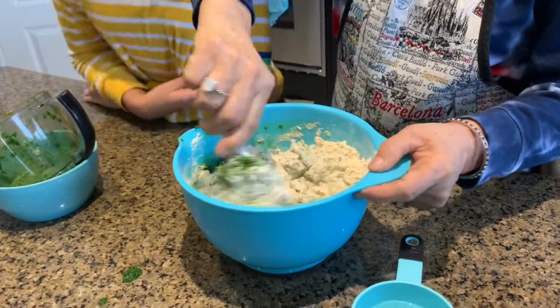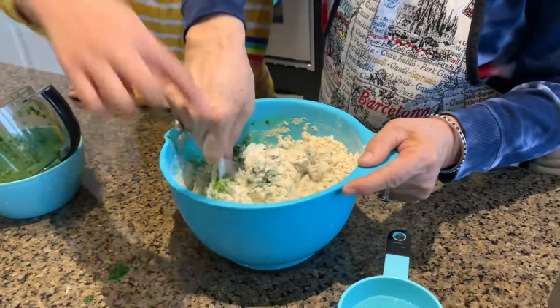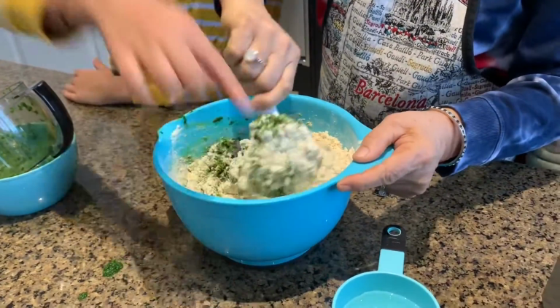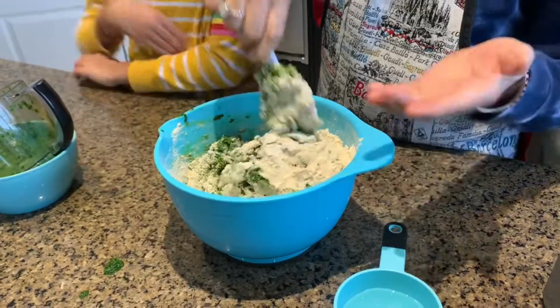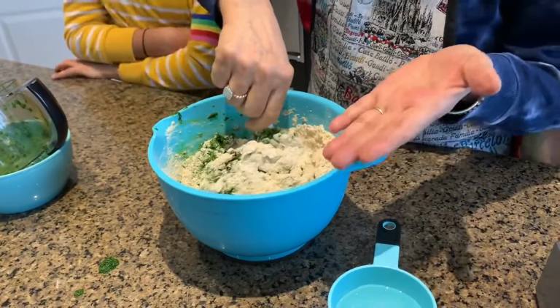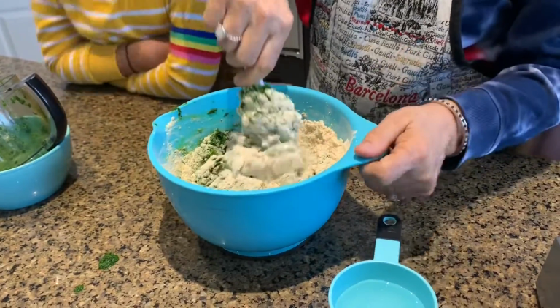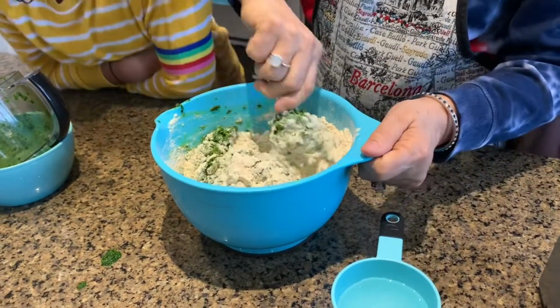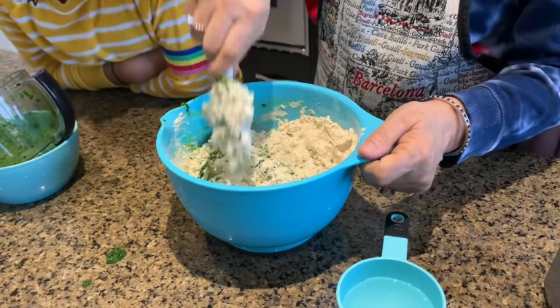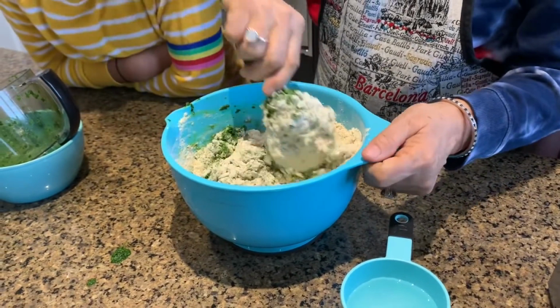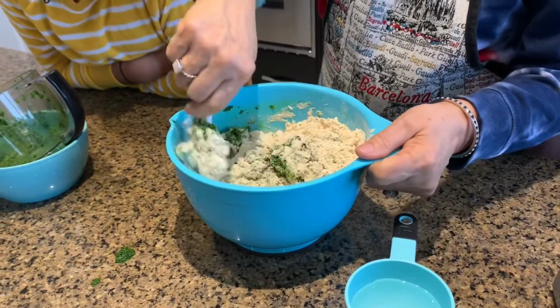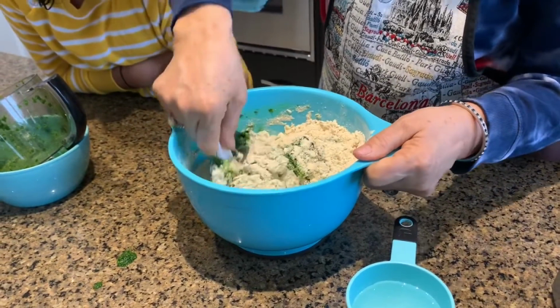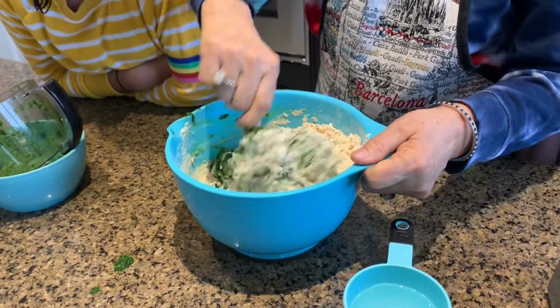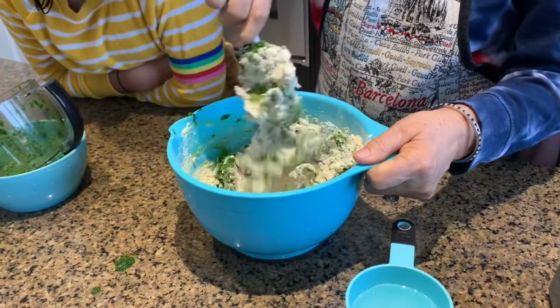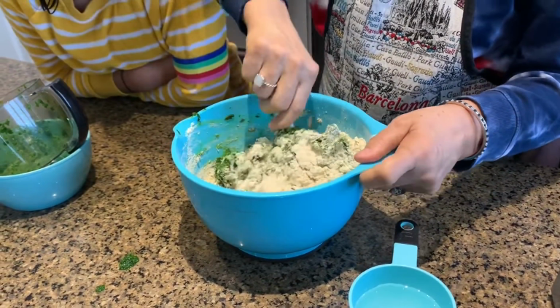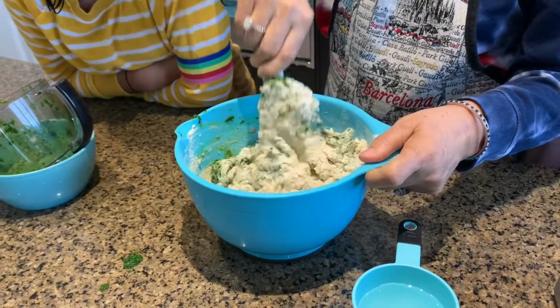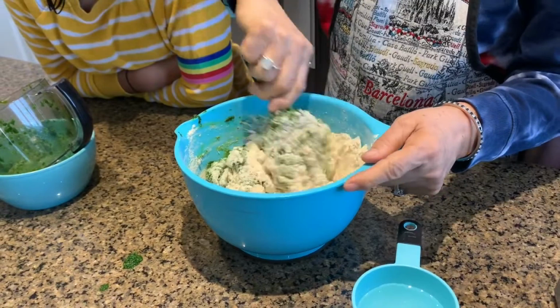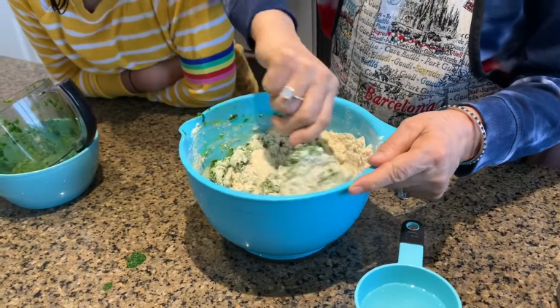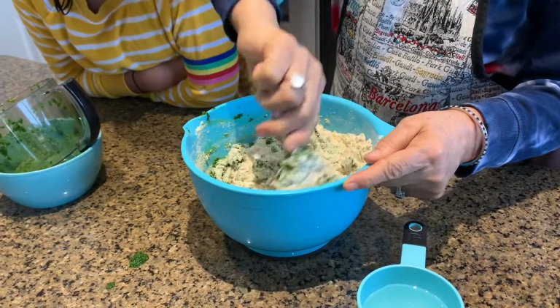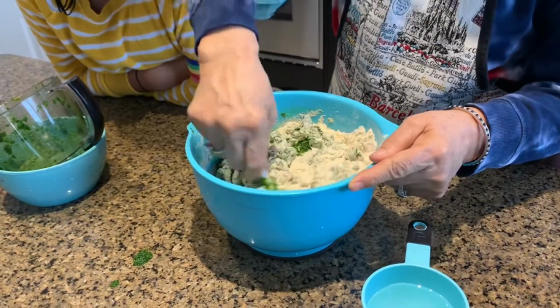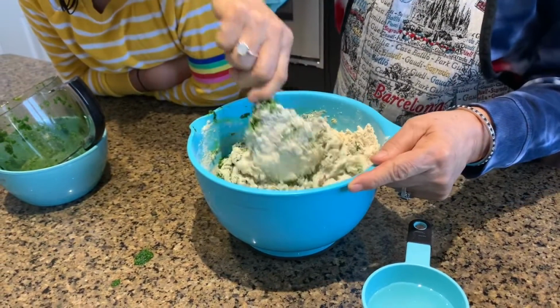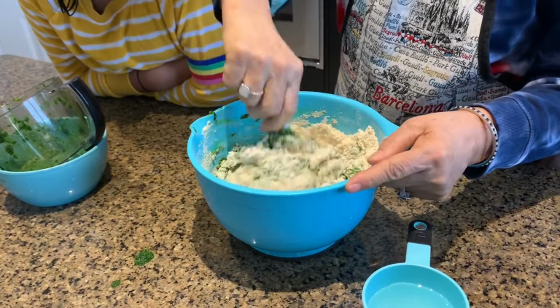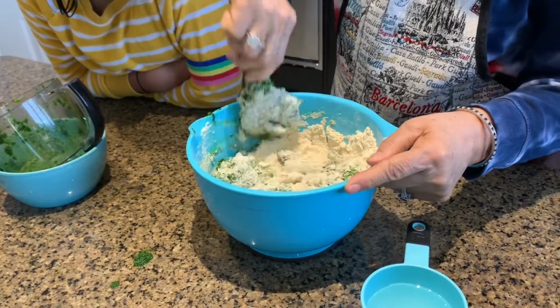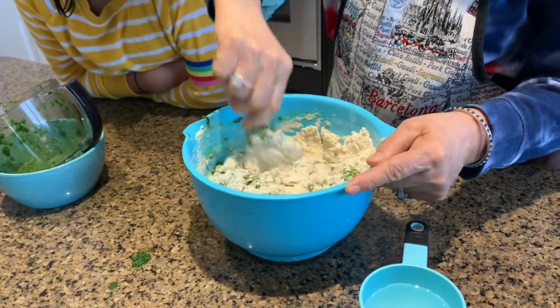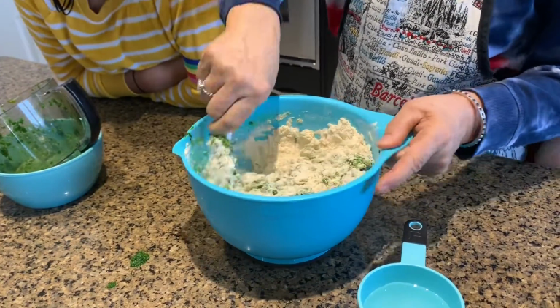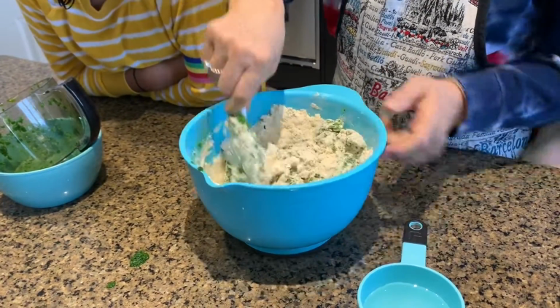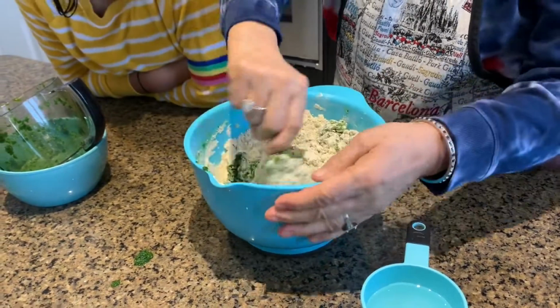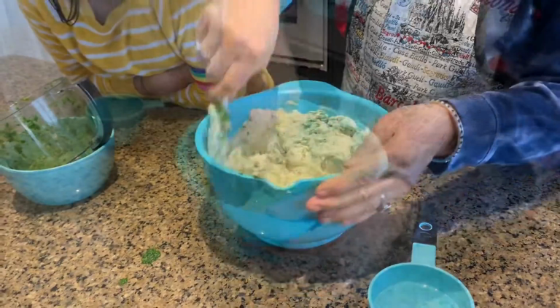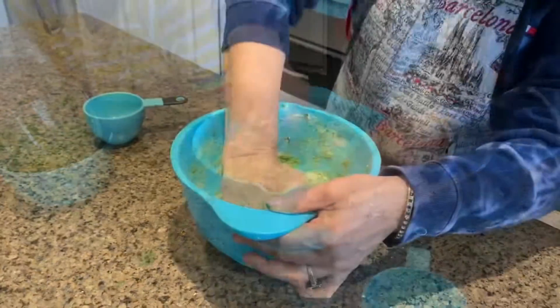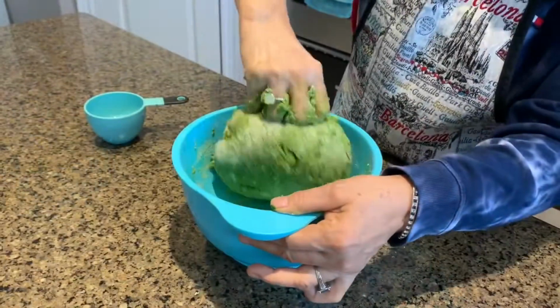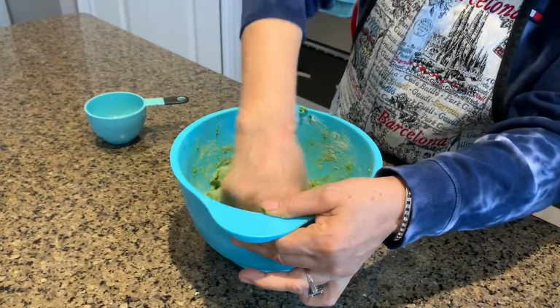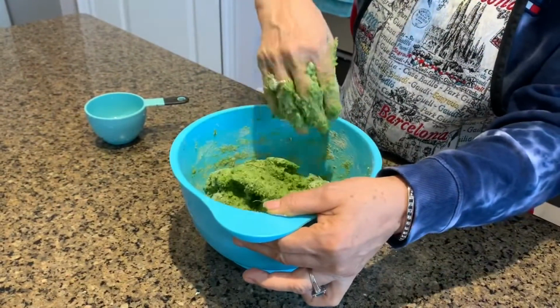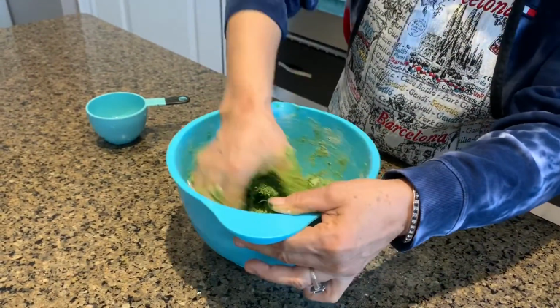You can add salt if you like, or add a little bit of oil — I don't because I like to keep it healthy. It's very yummy! I'm using my hand; it works well with the hand.